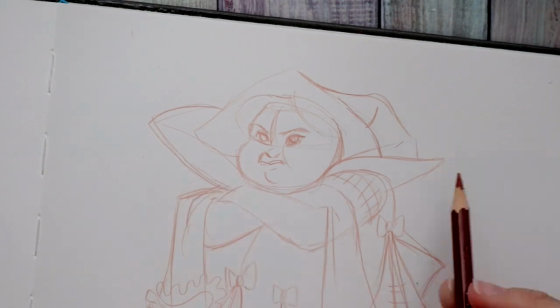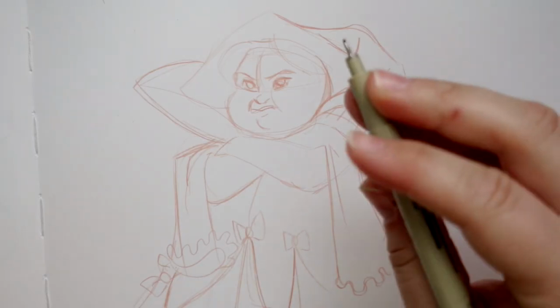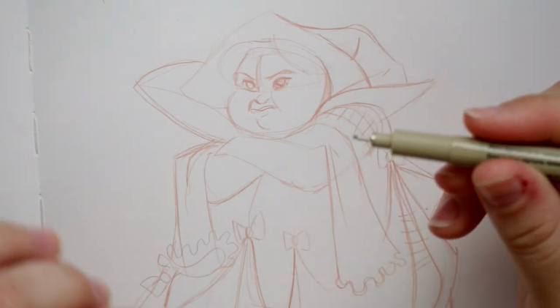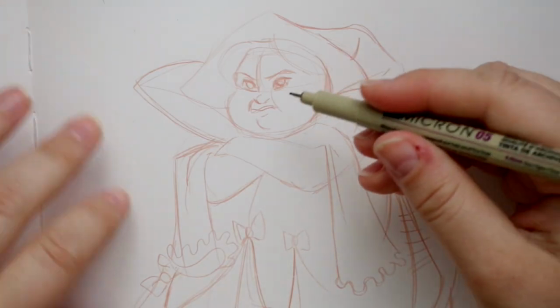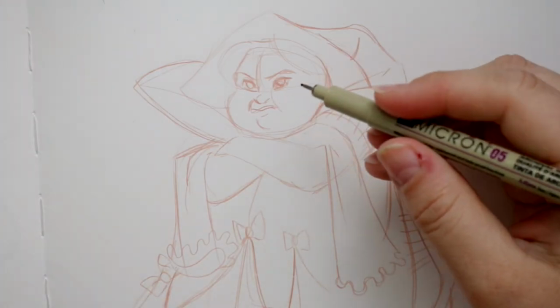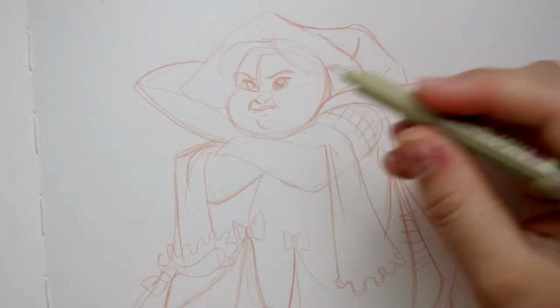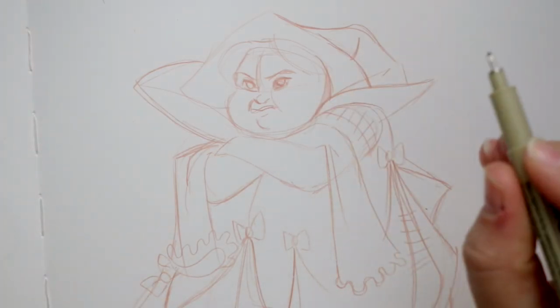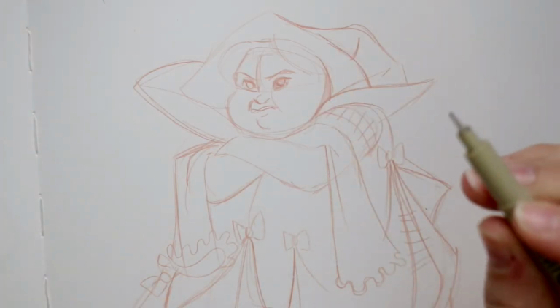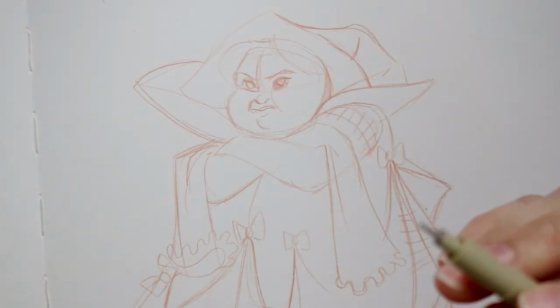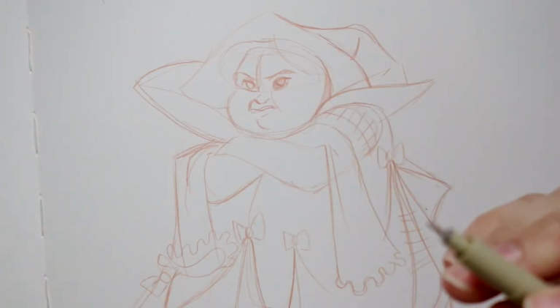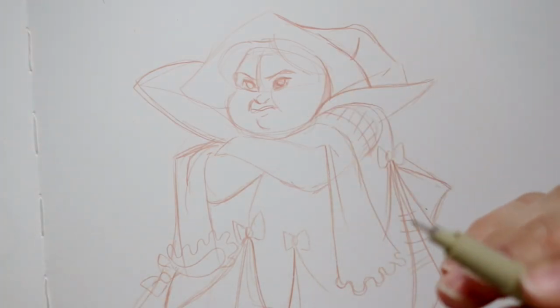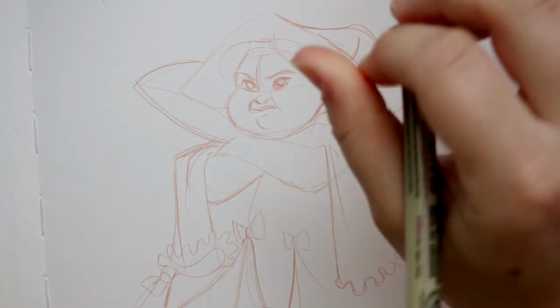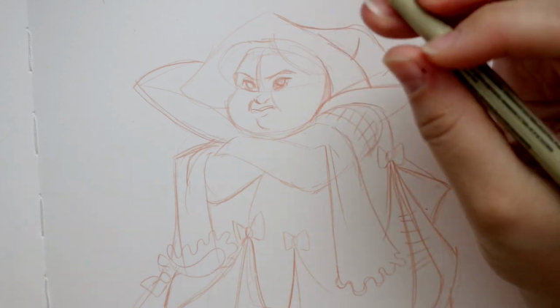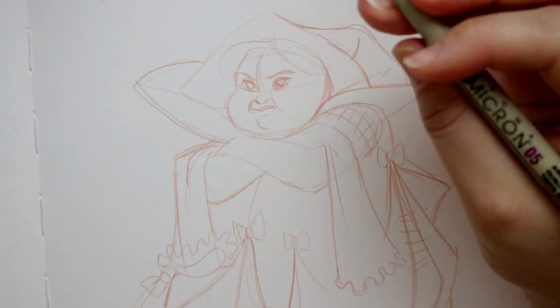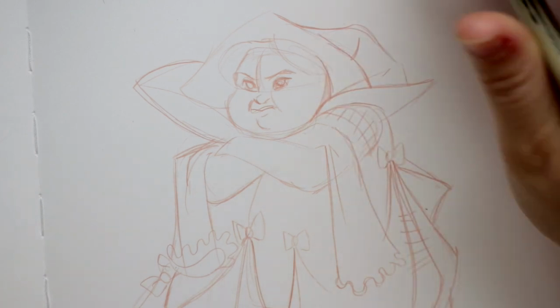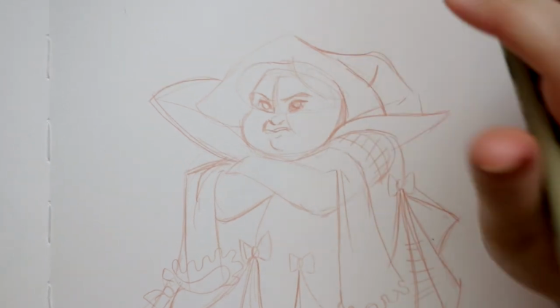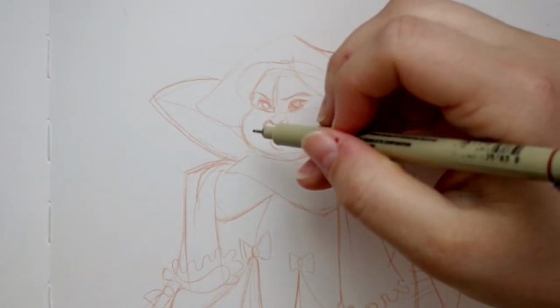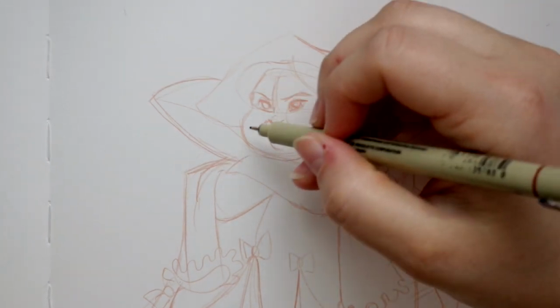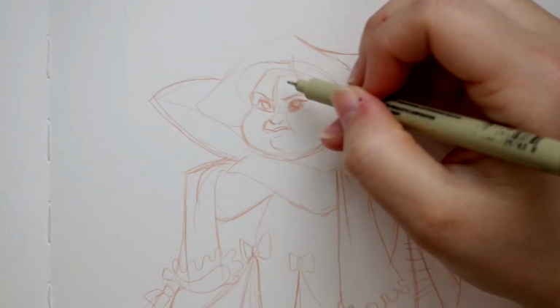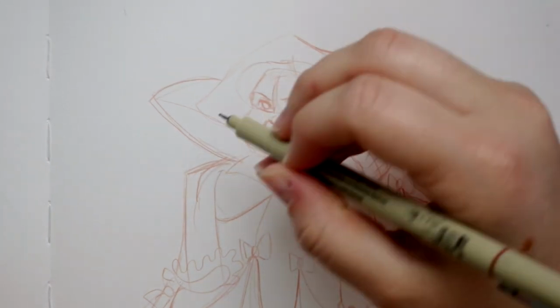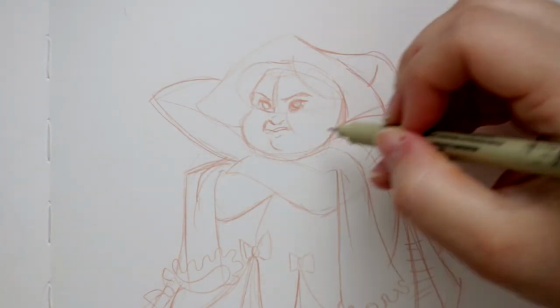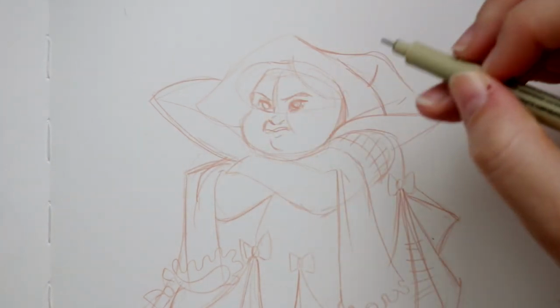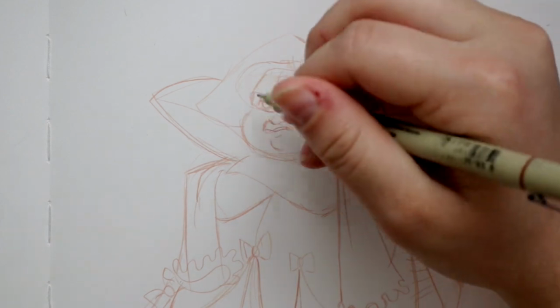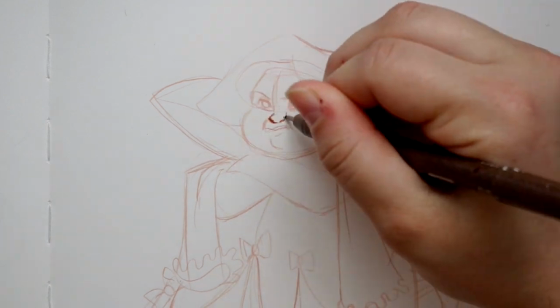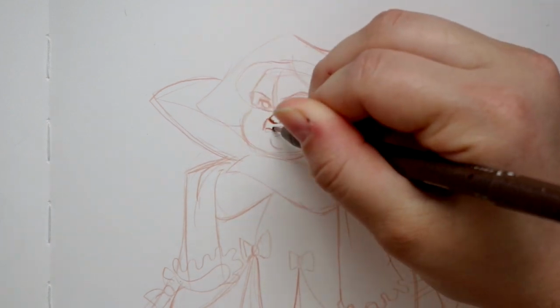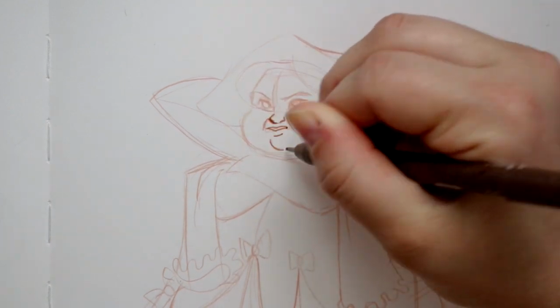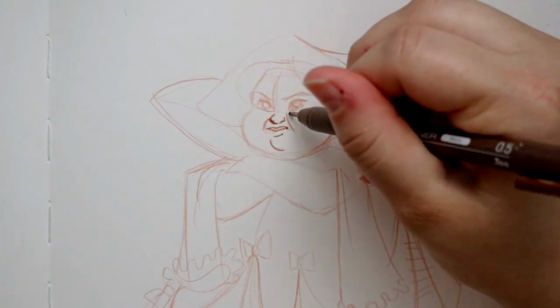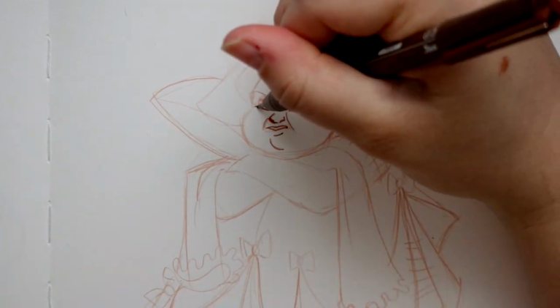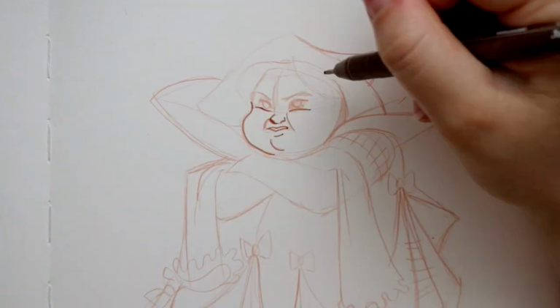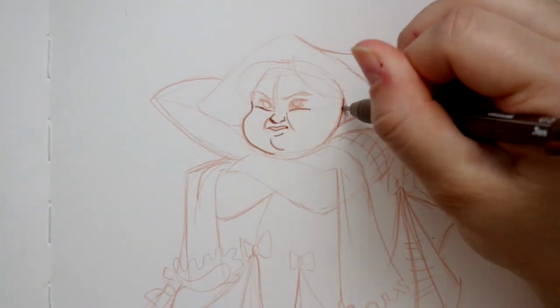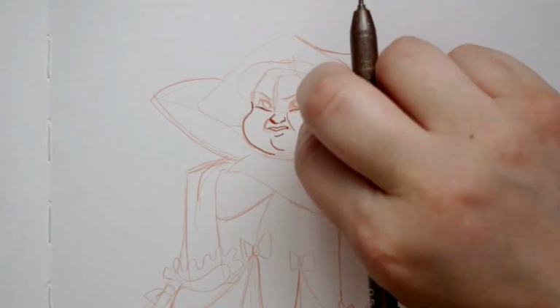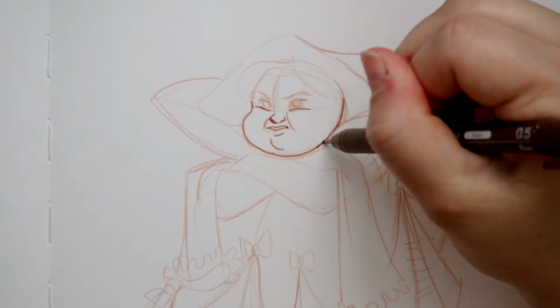I'm going to take a tannish color — a sepia tone — and use a zero five Micron to go and do all of her skin areas. This is actually a sepia toned Copic zero five liner.